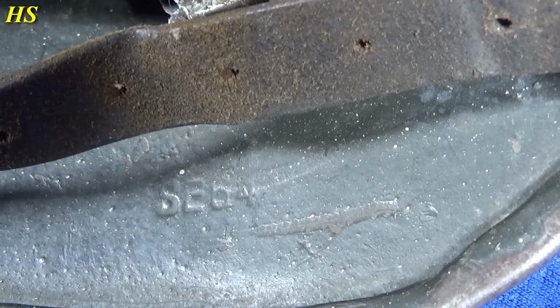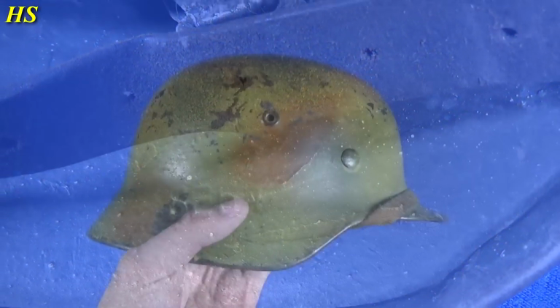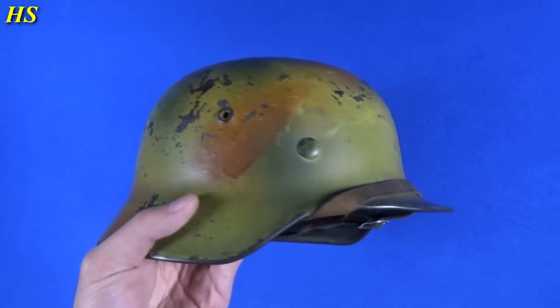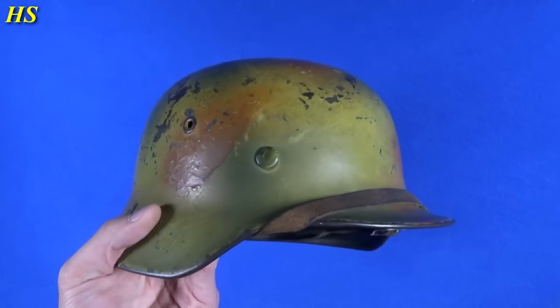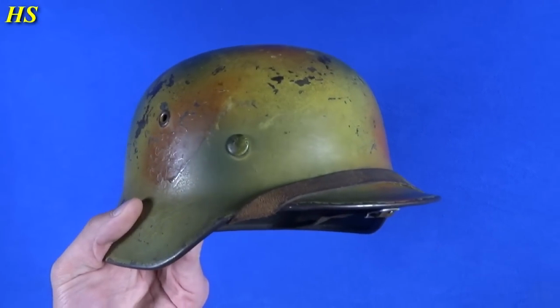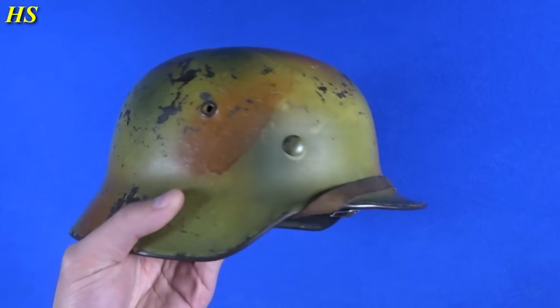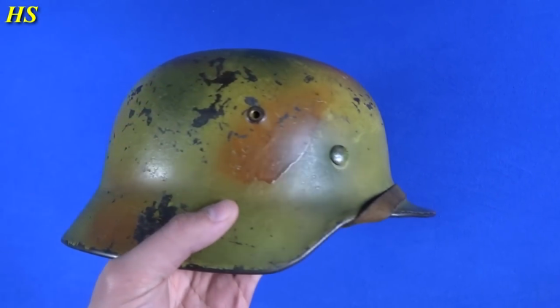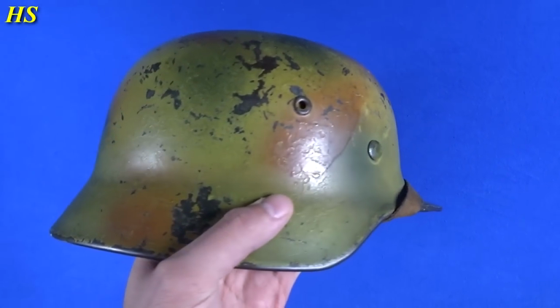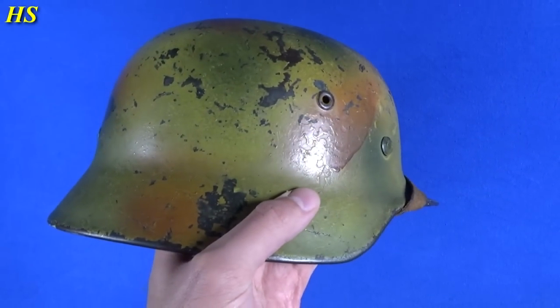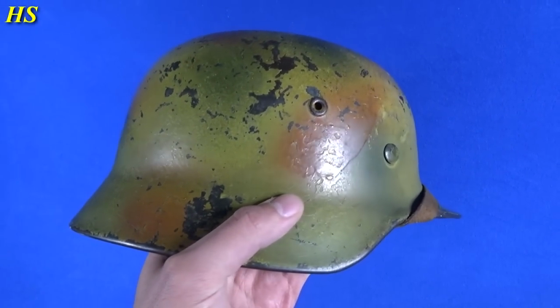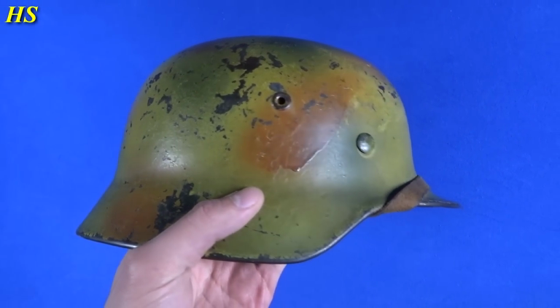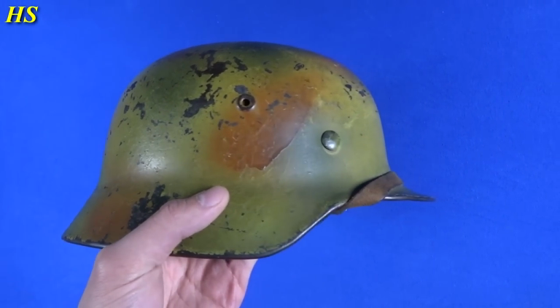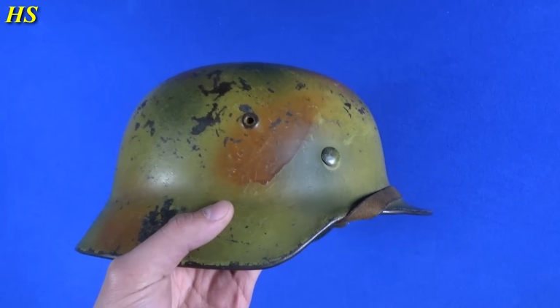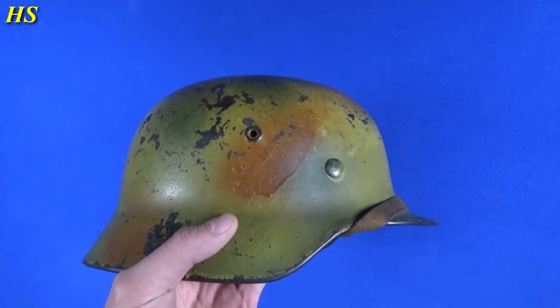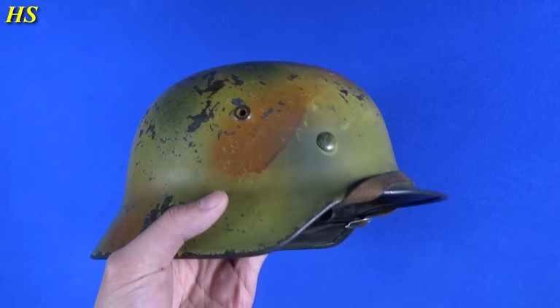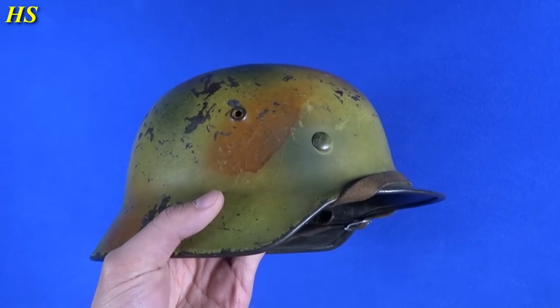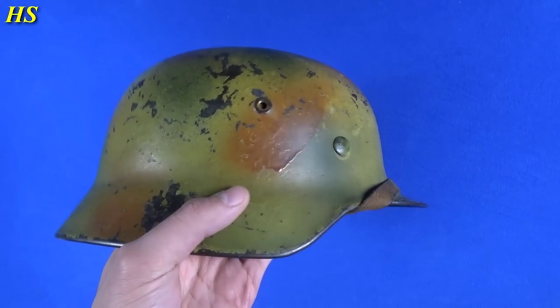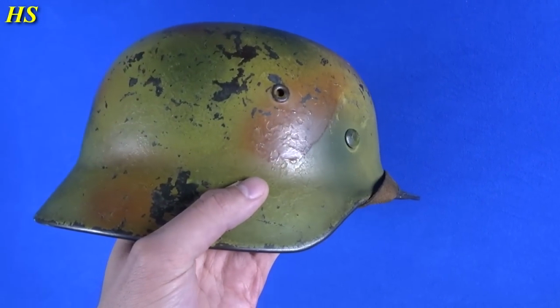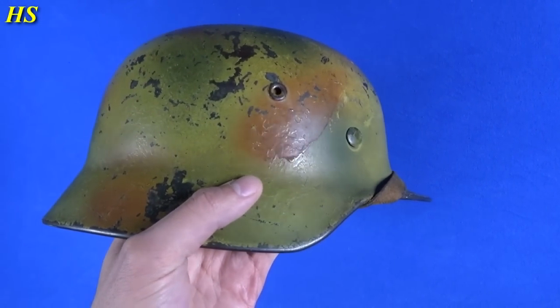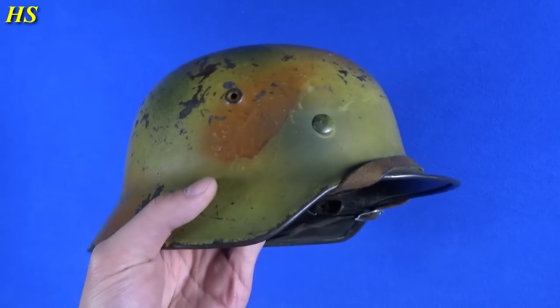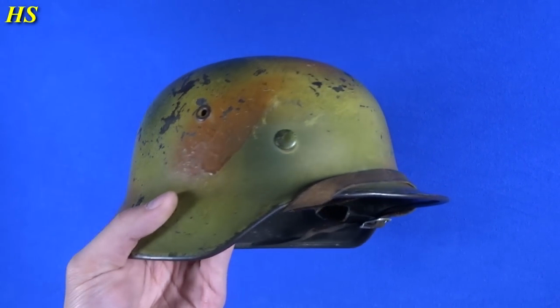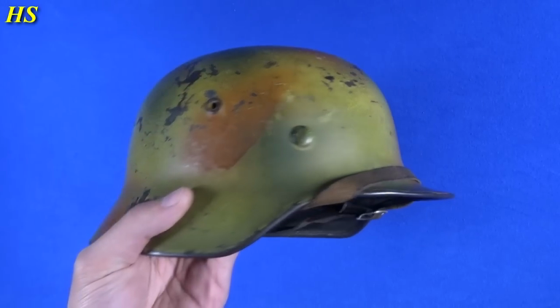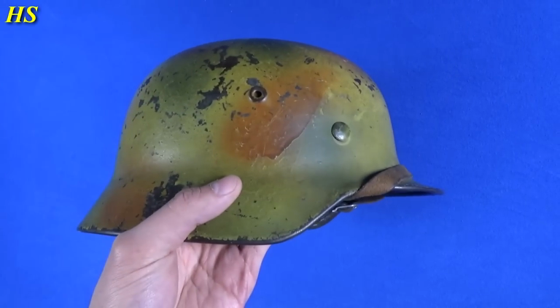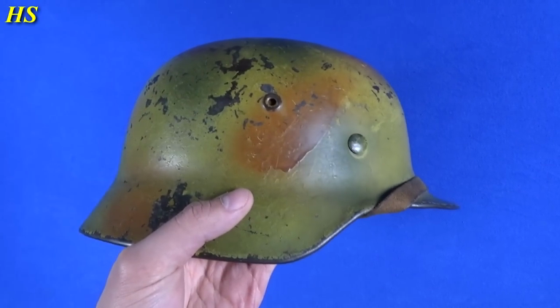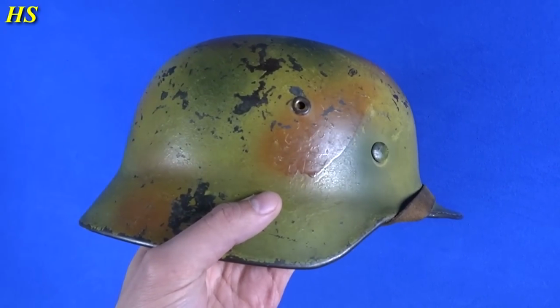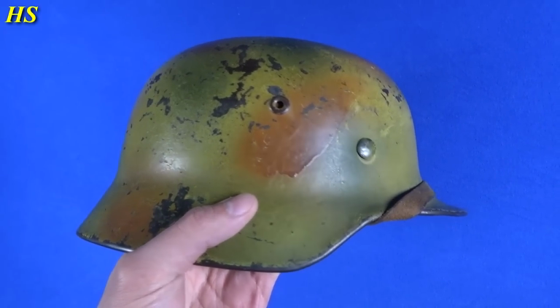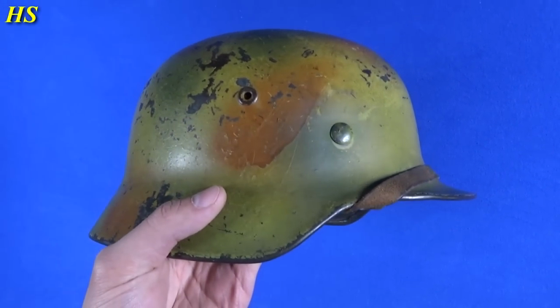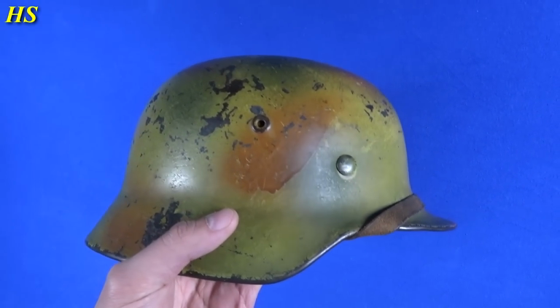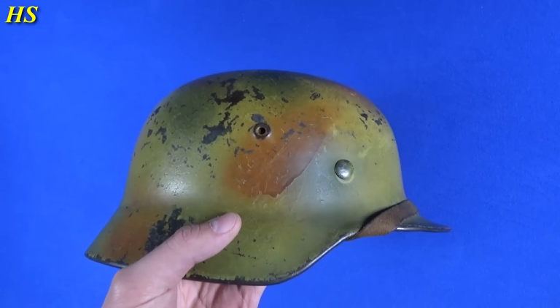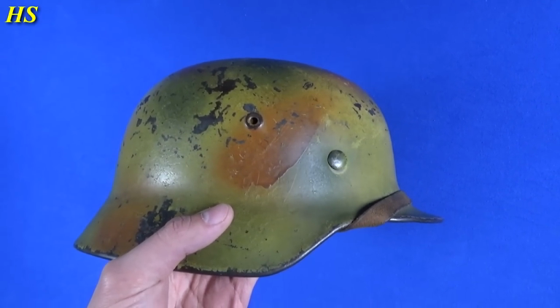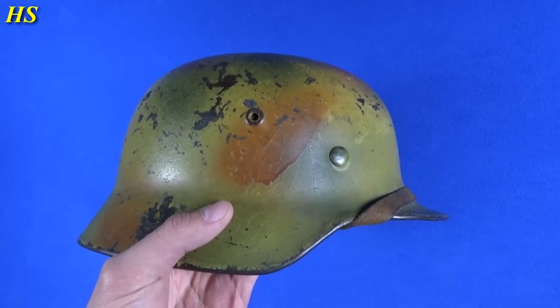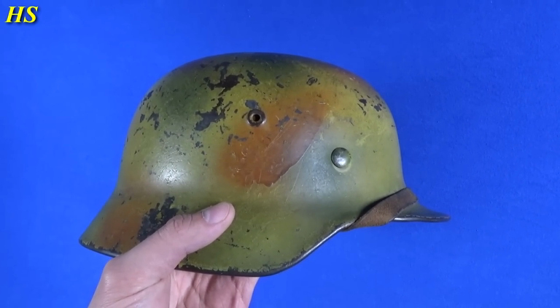And then right here we can see the factory SE and shell size 64. A very, very nice original German World War II — untouched. Well, not completely untouched because I'm actually holding it right now, but you know what I mean — an untouched World War II helmet.